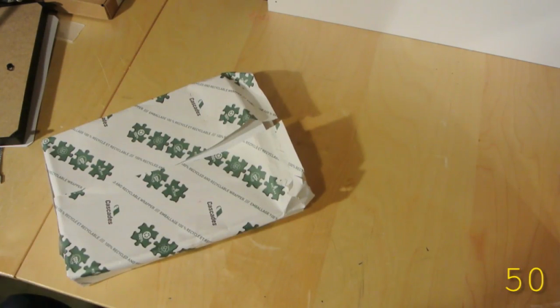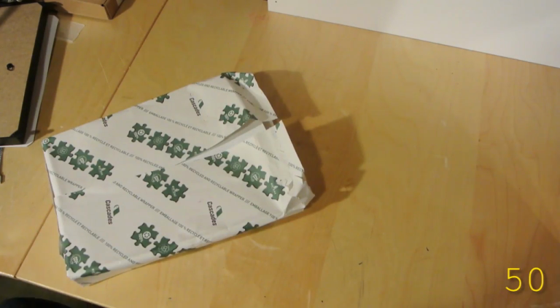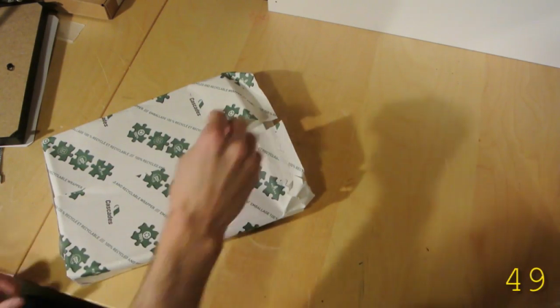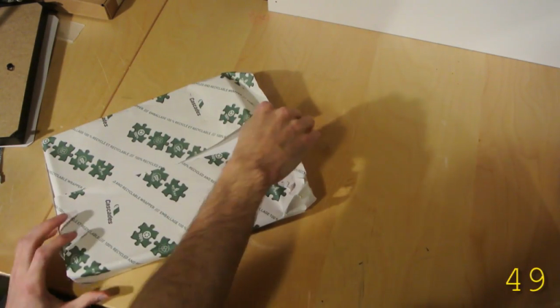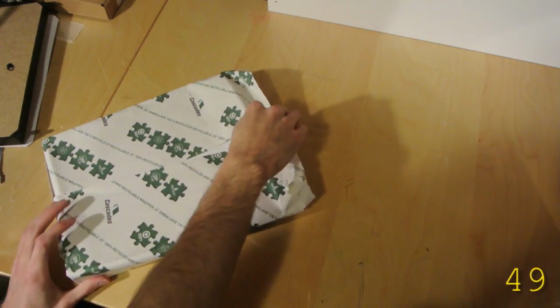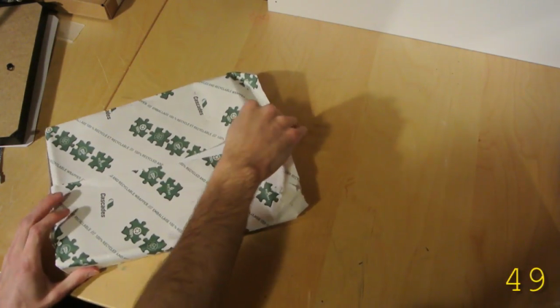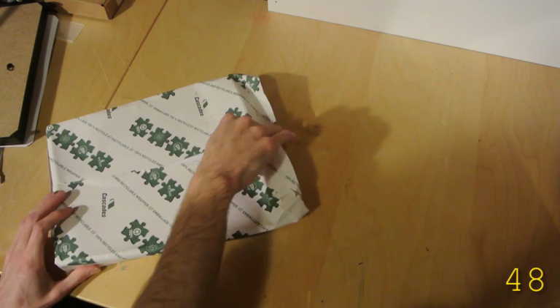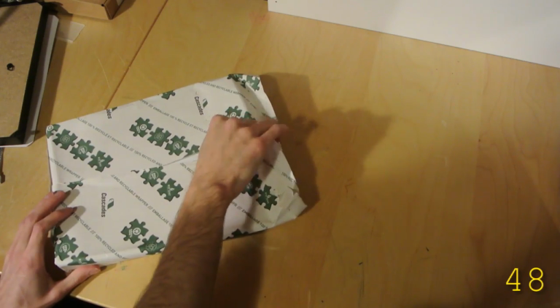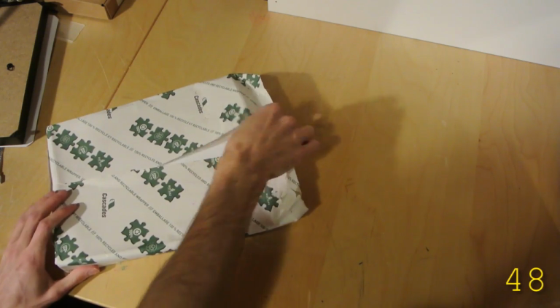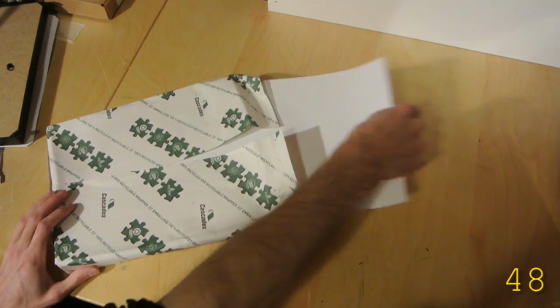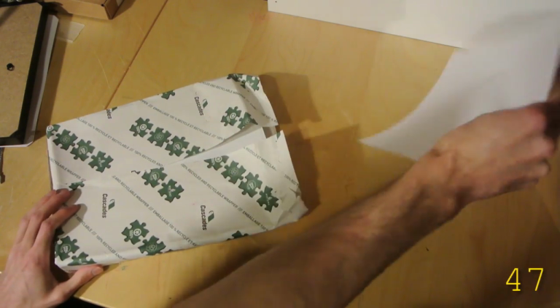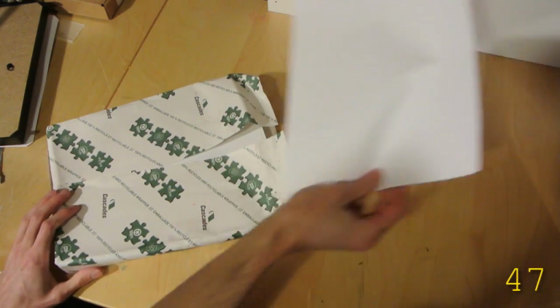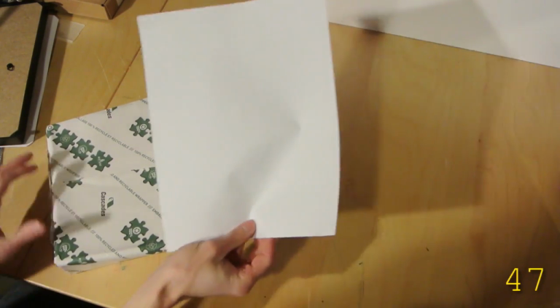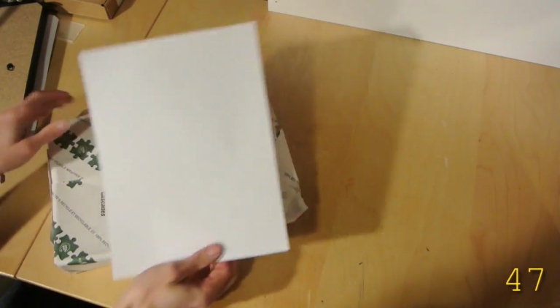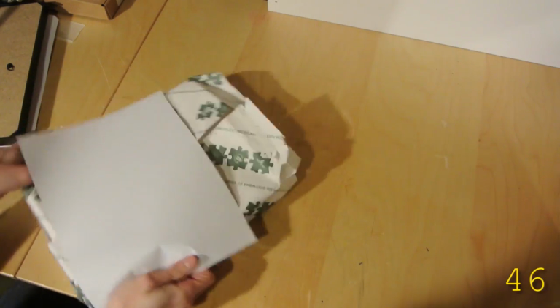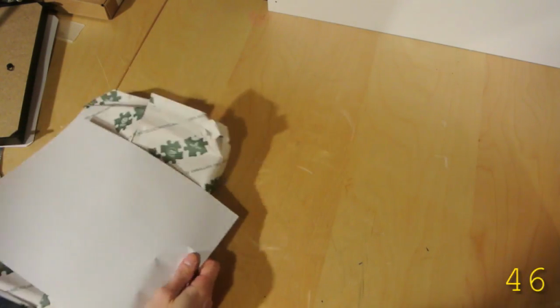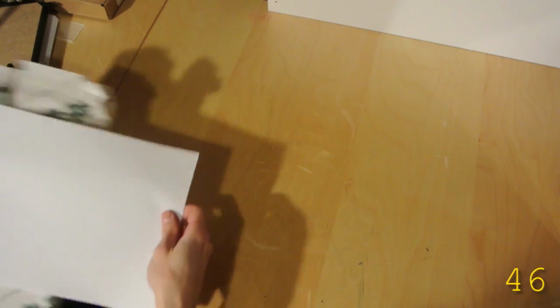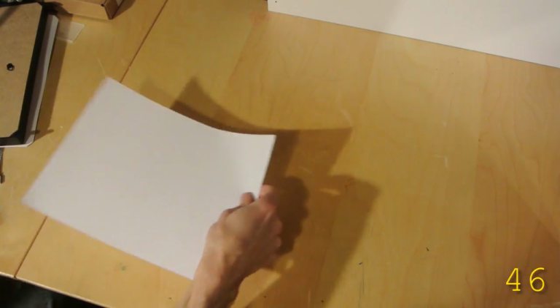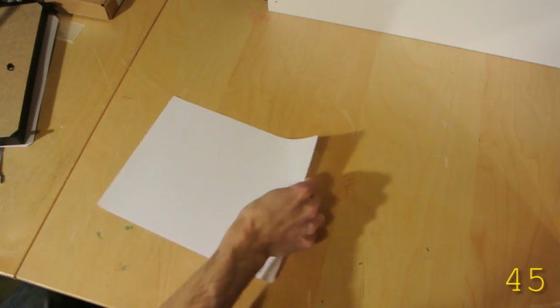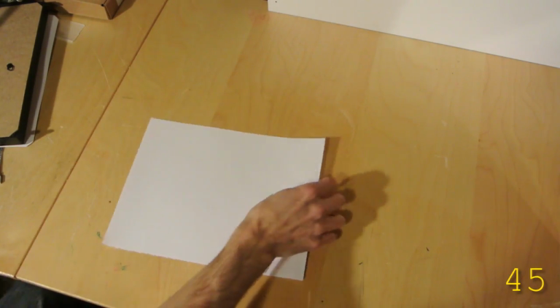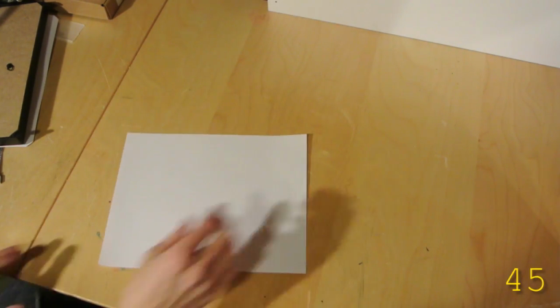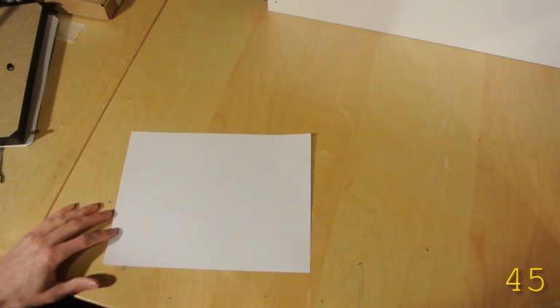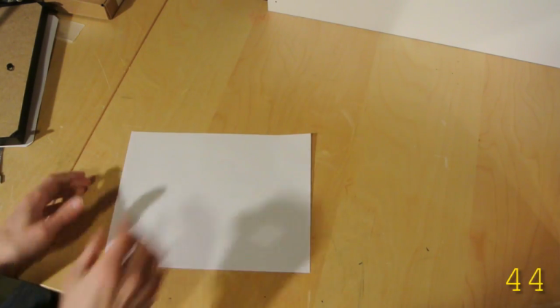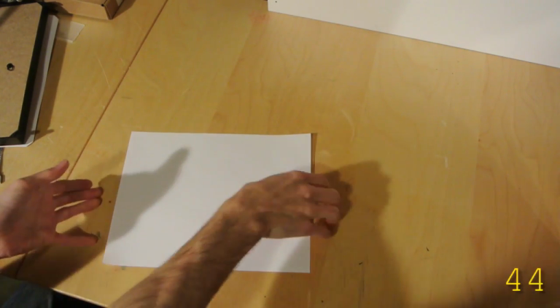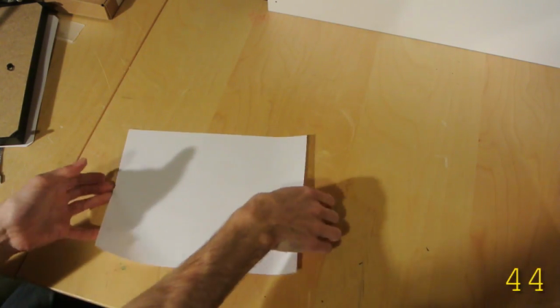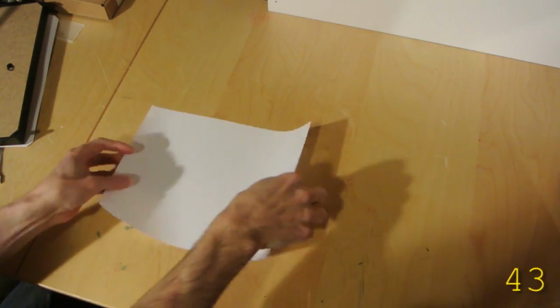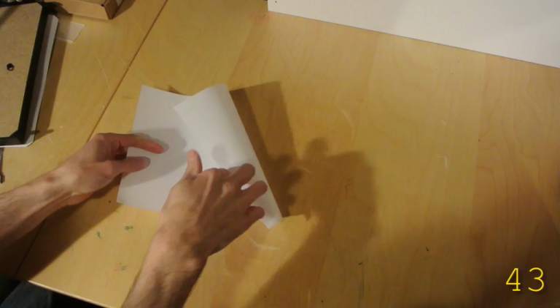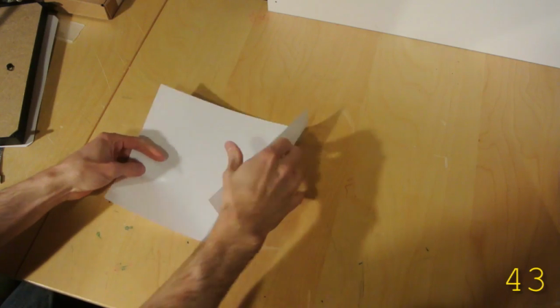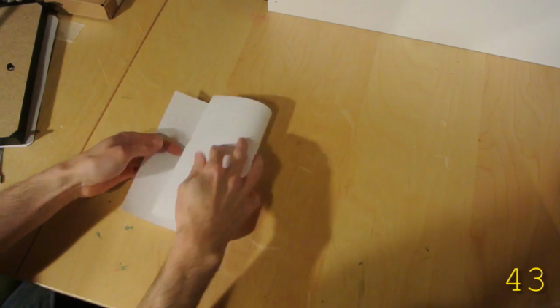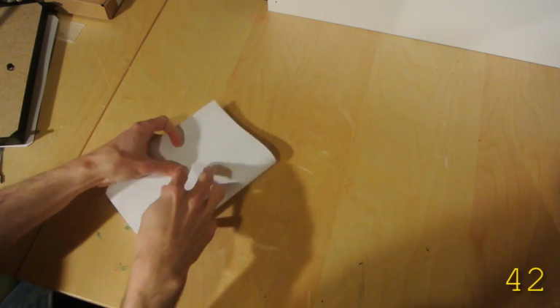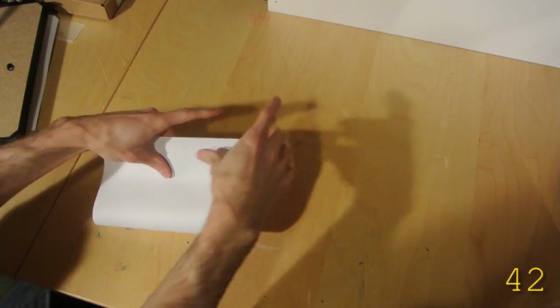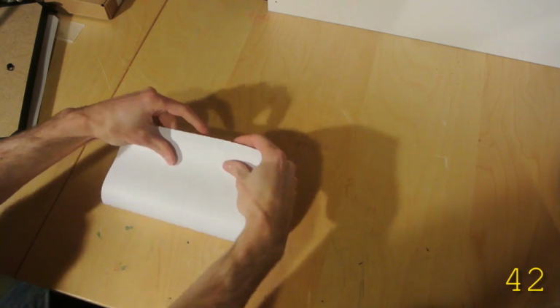First you'll need a piece of 8.5 by 11, 20 pound paper. Take that piece of paper and fold it in half.